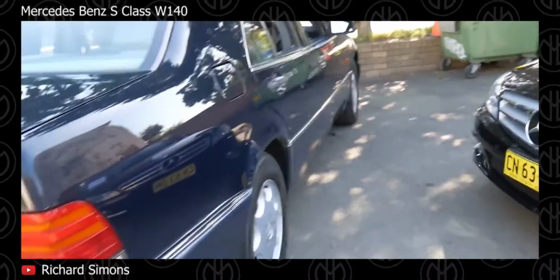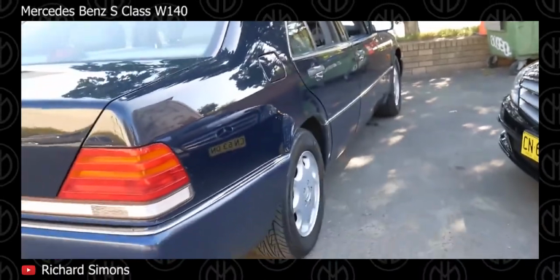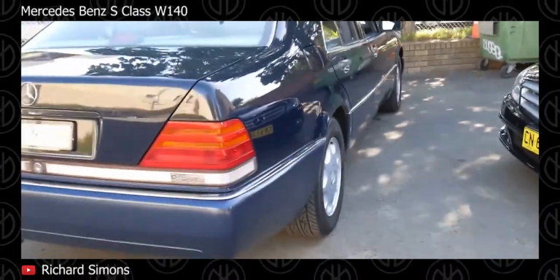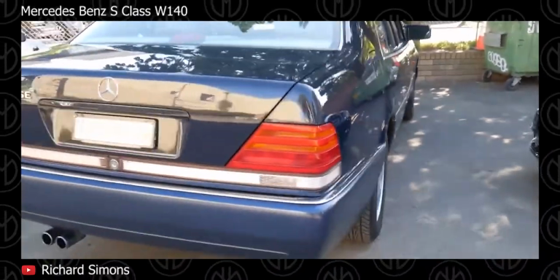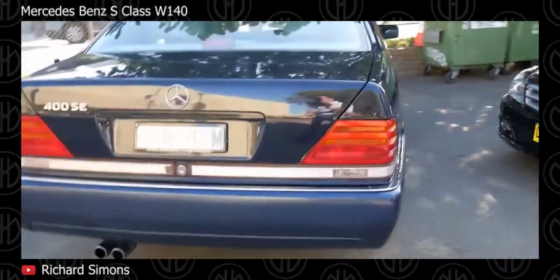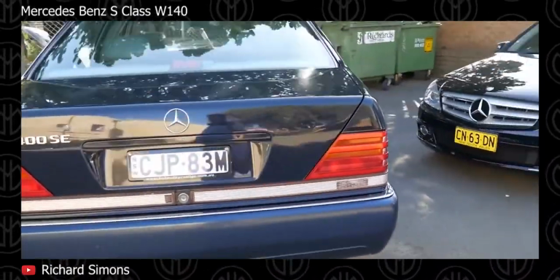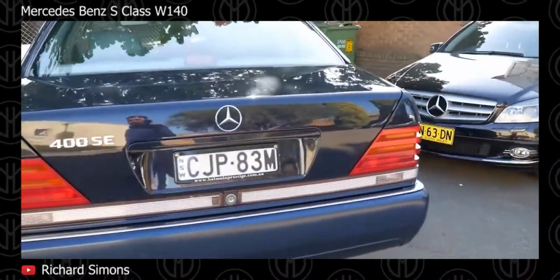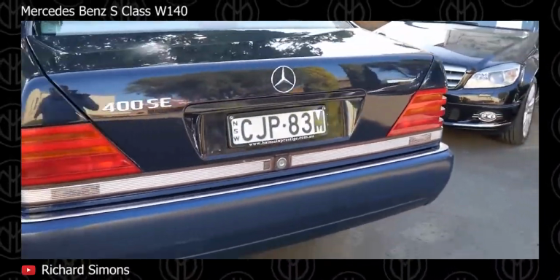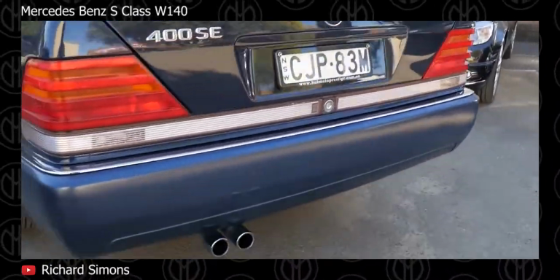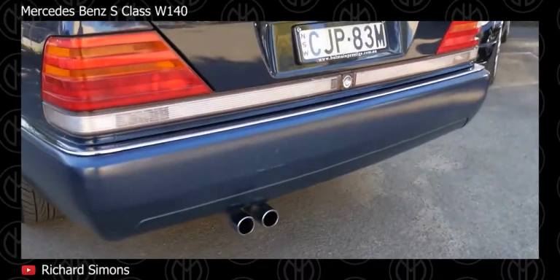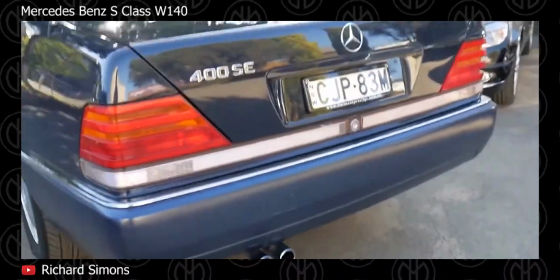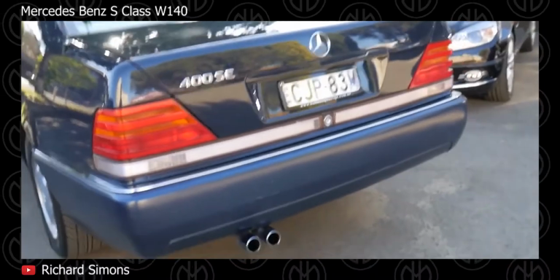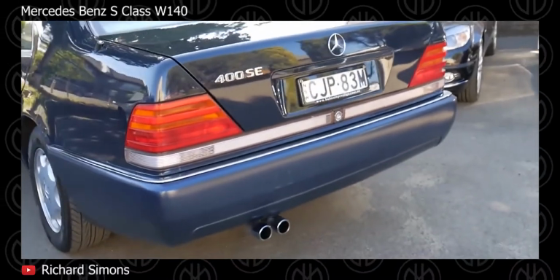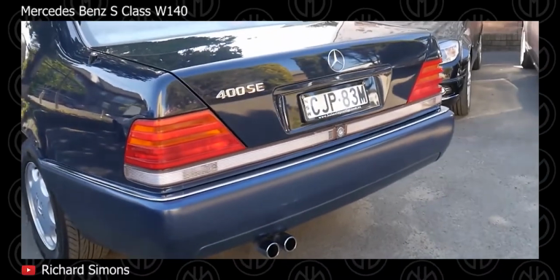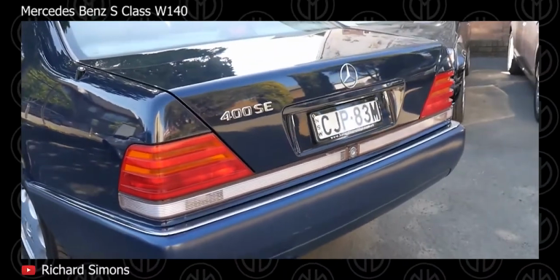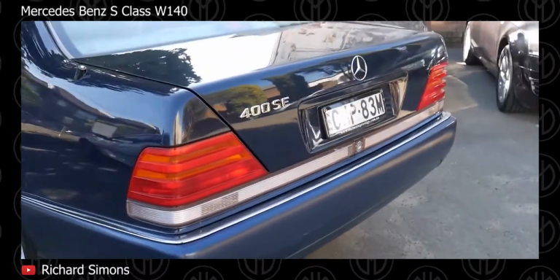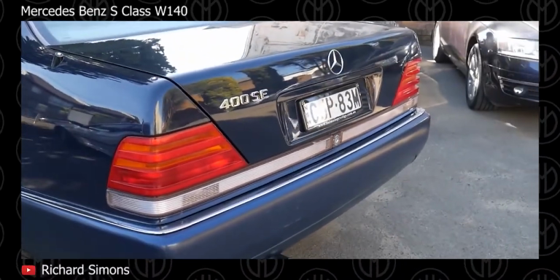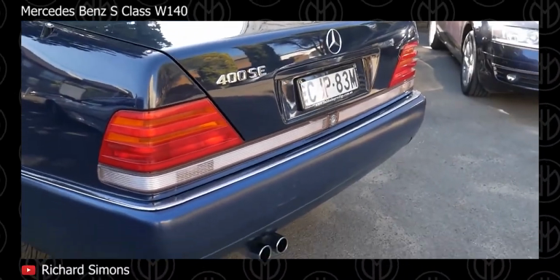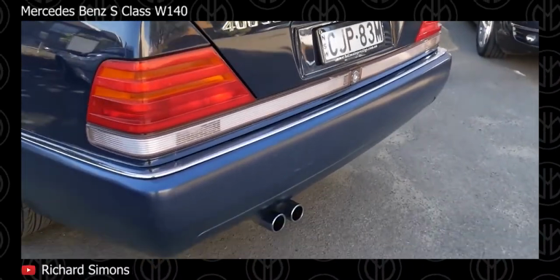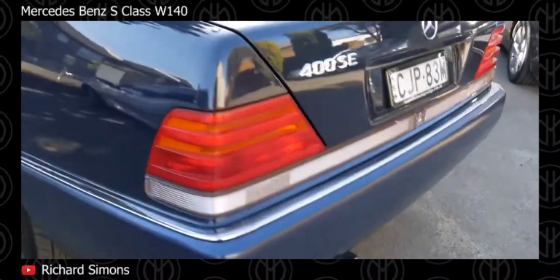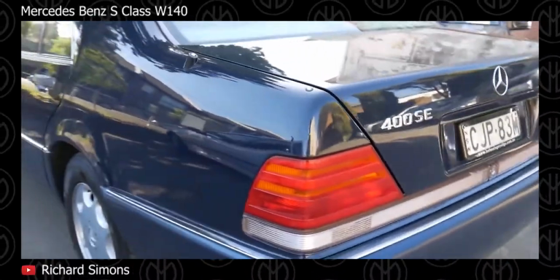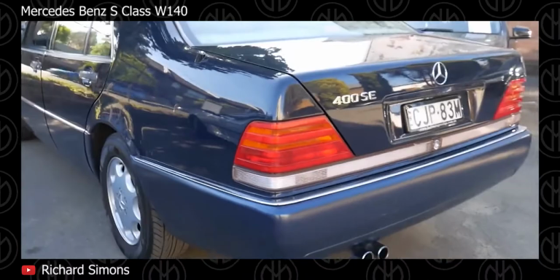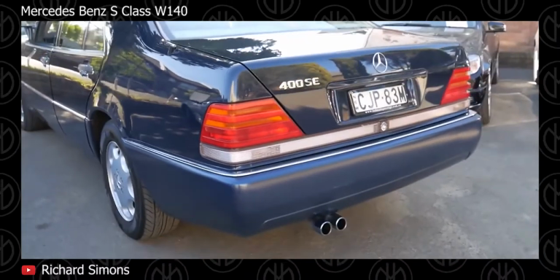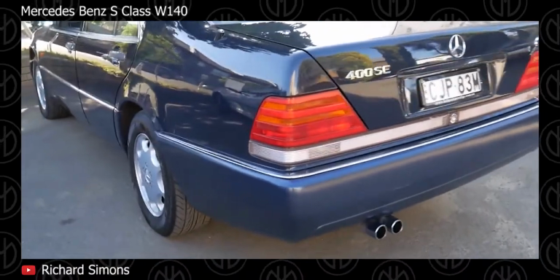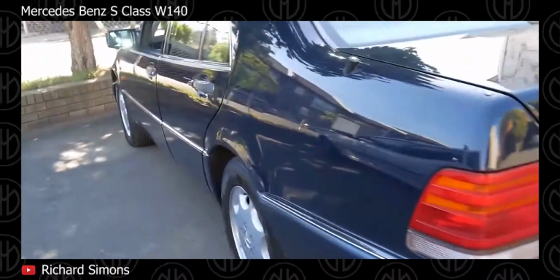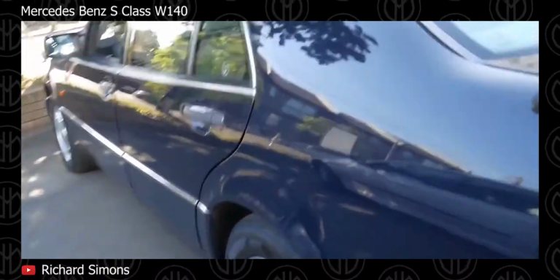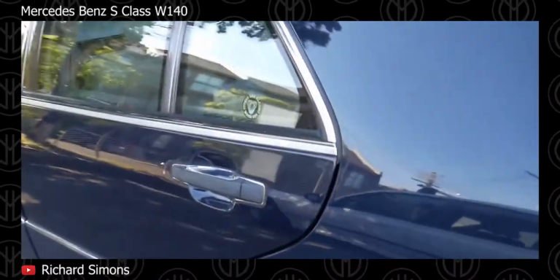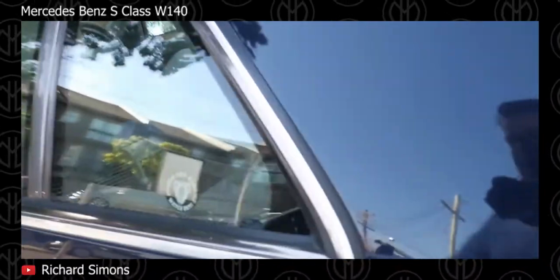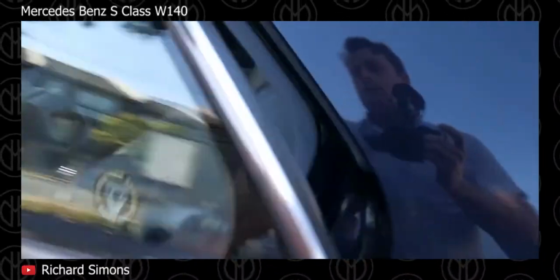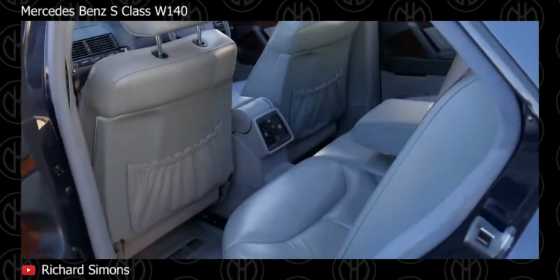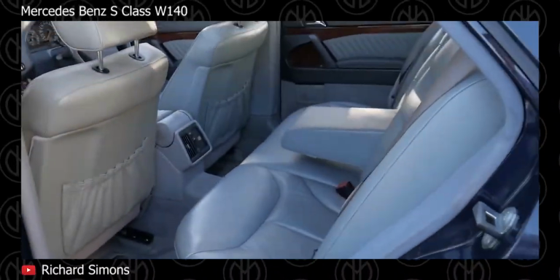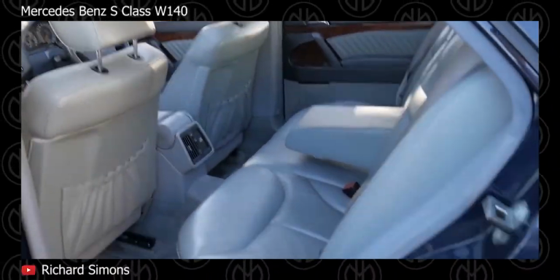It also had double-pane windows, adjustable dampers, and almost dead silence at road speeds. The value of these amazing cars has been diminished by their sophistication, complexity, and pricey parts. Nonetheless, be wary about the cost of keeping the vehicle maintained.